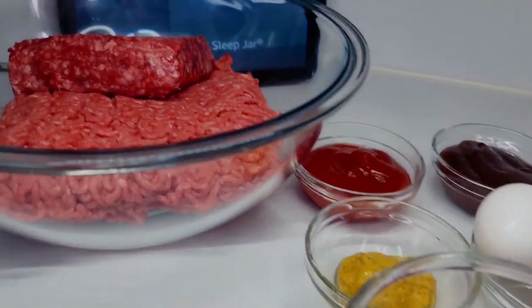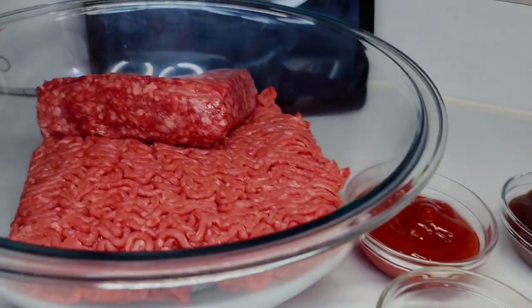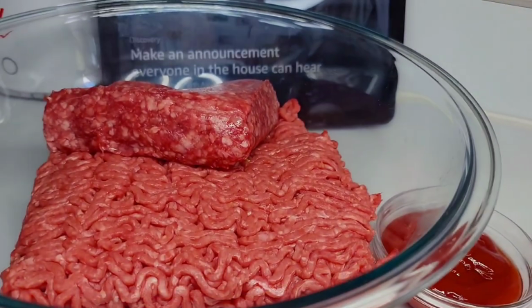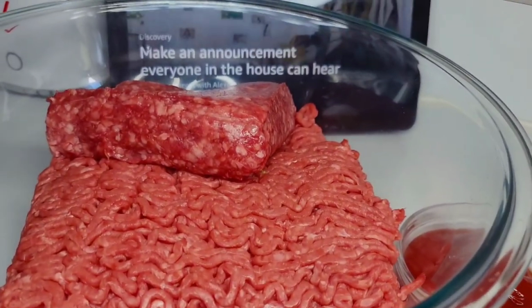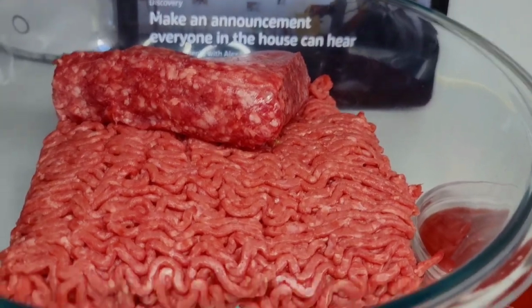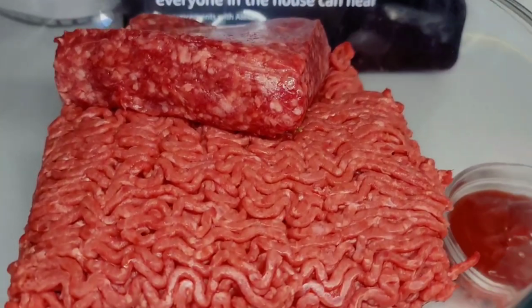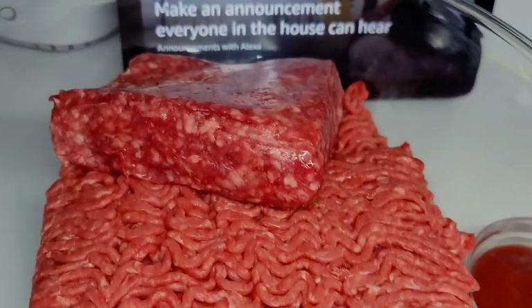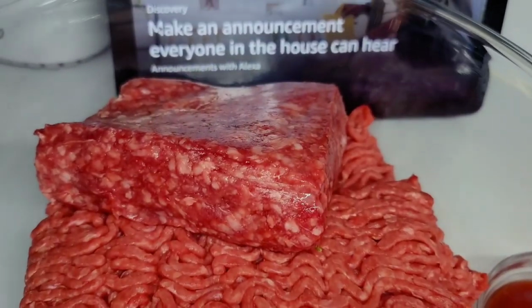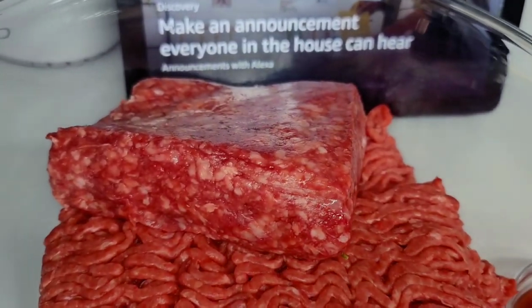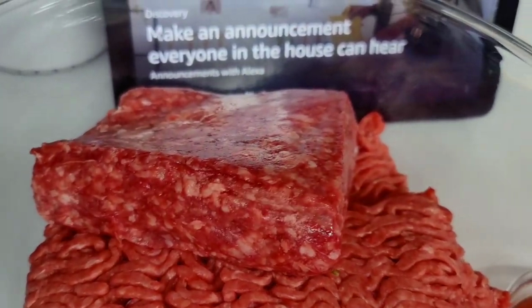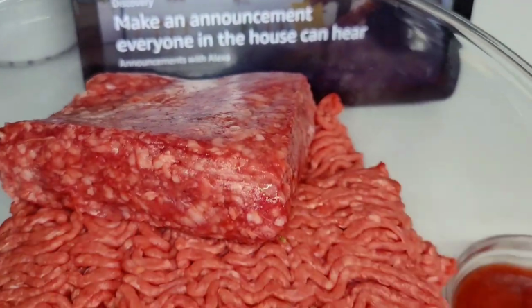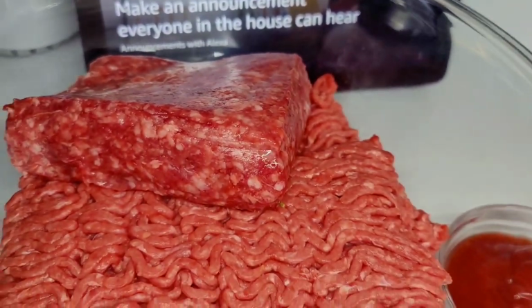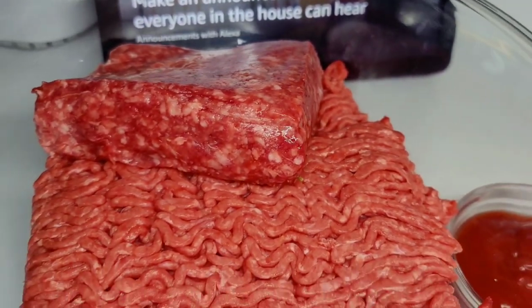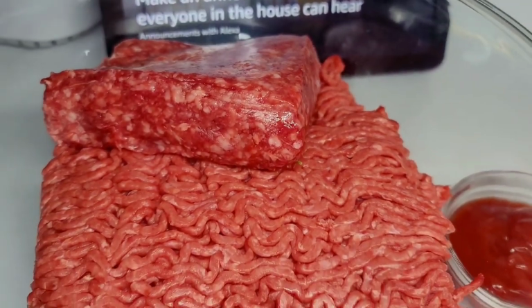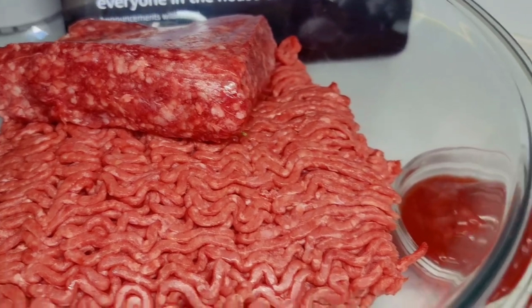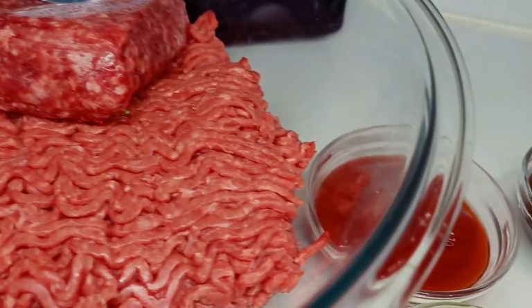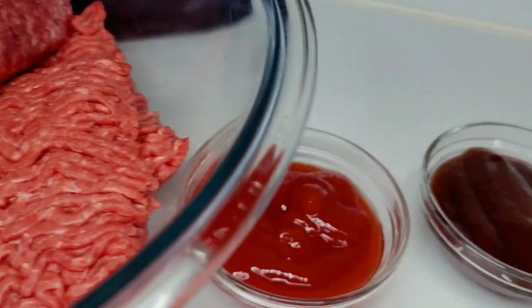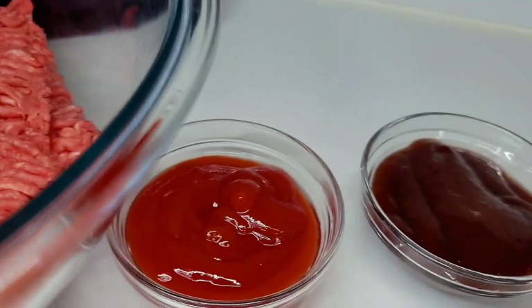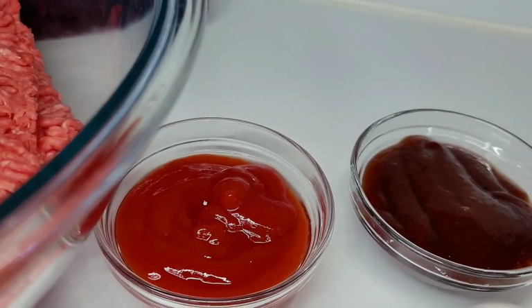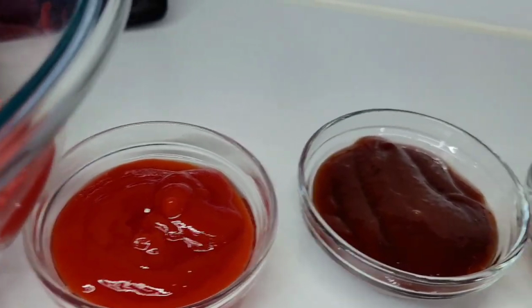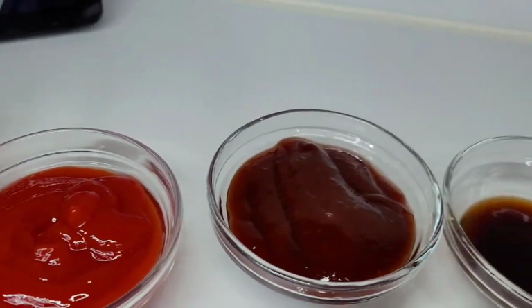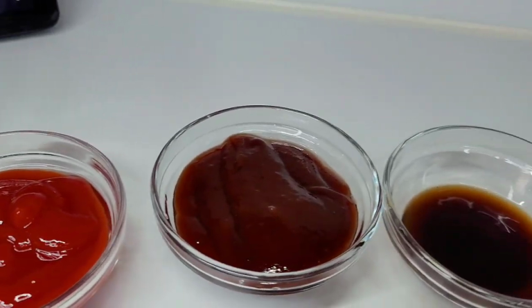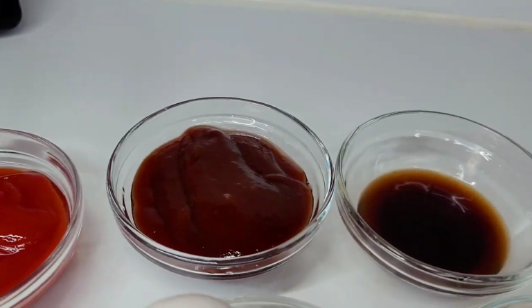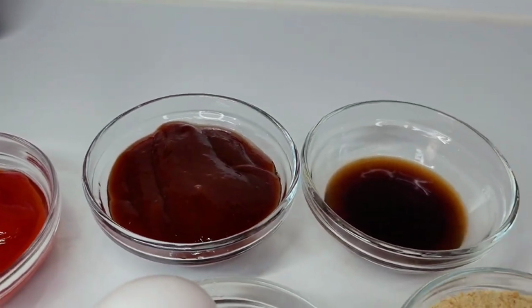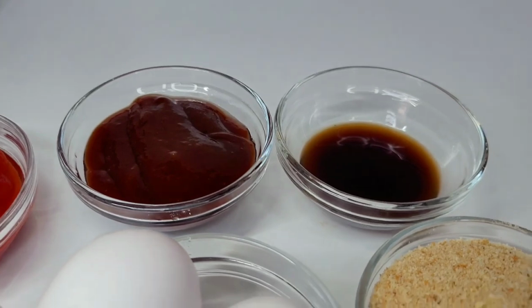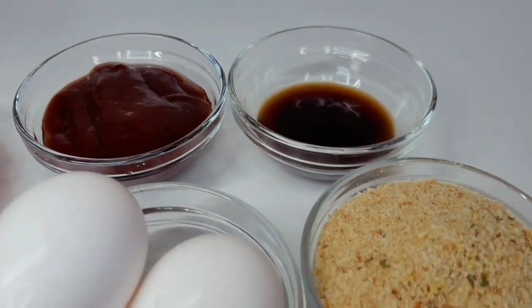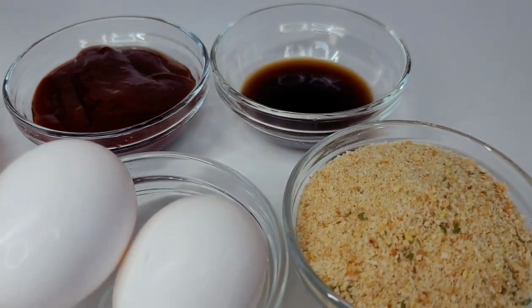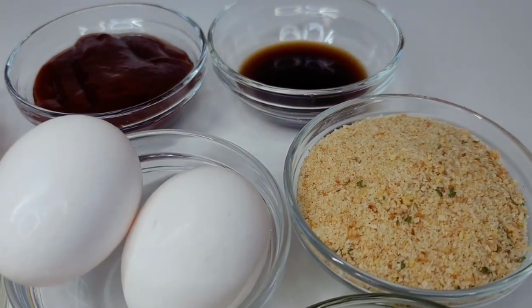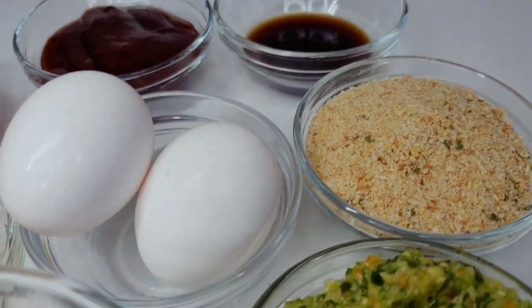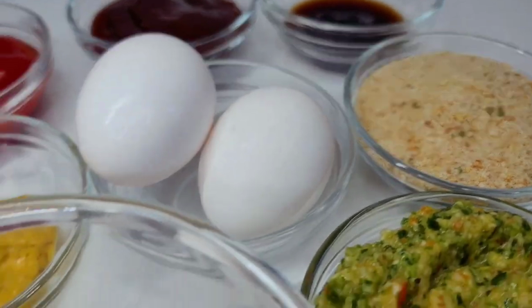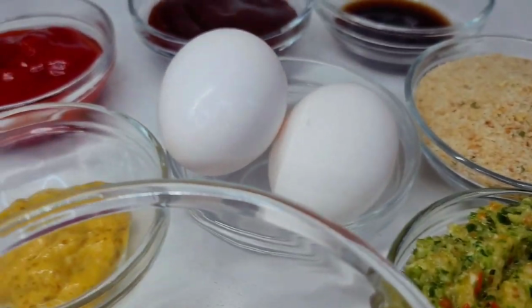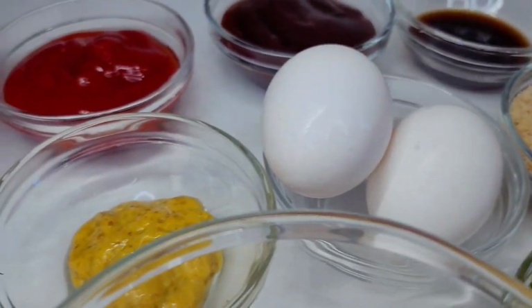To get started, here I have some ground lamb and ground beef — about 3 pounds total: 1 pound of lamb and 2 pounds of ground beef. I have some ketchup, barbecue sauce, Worcestershire sauce. I'll be using some breadcrumbs and eggs.